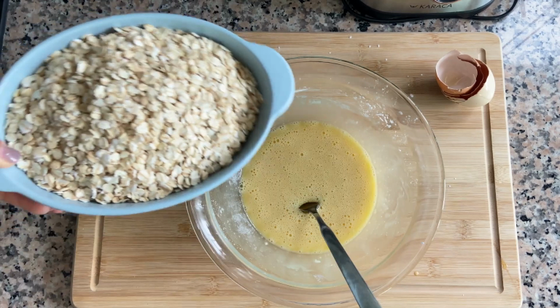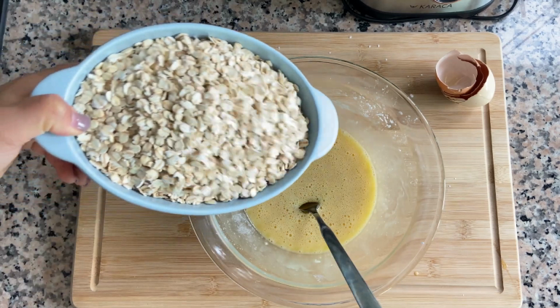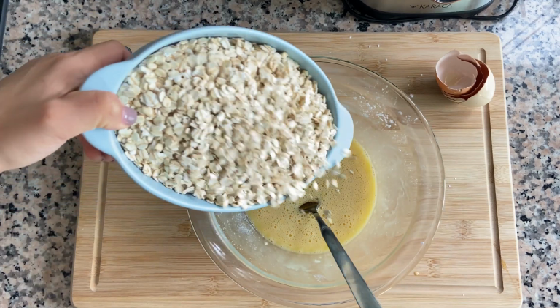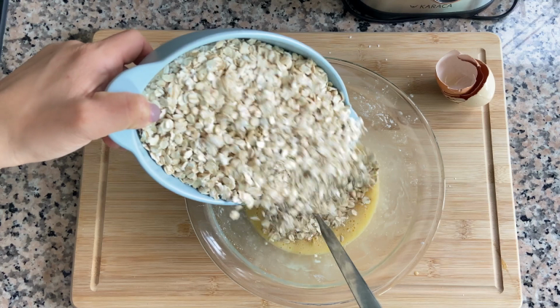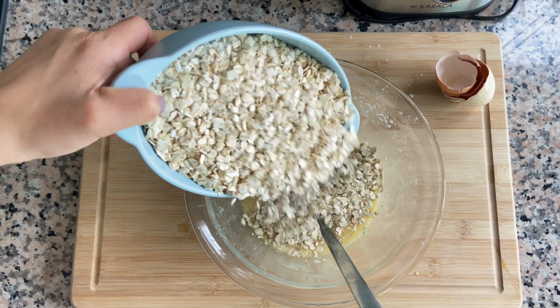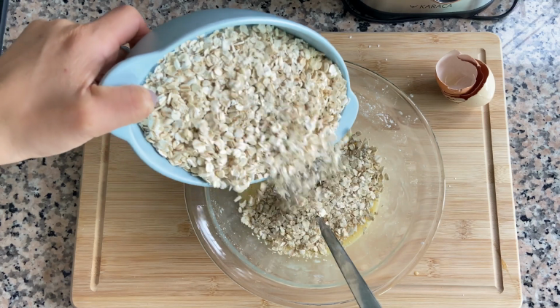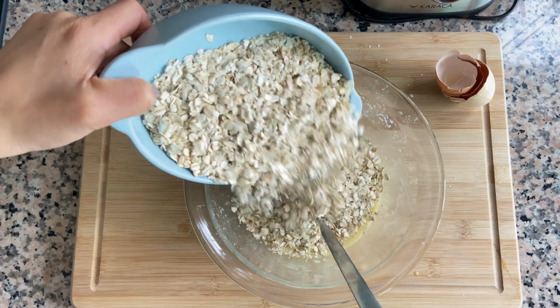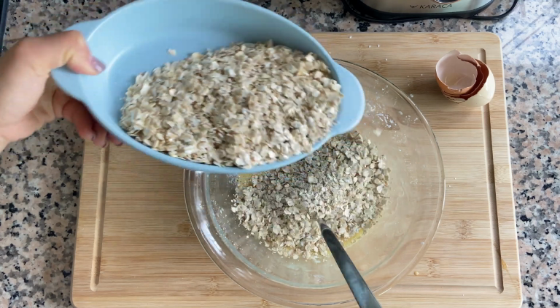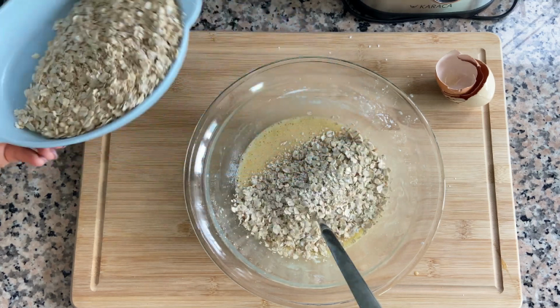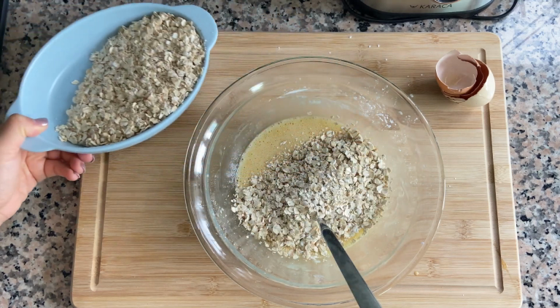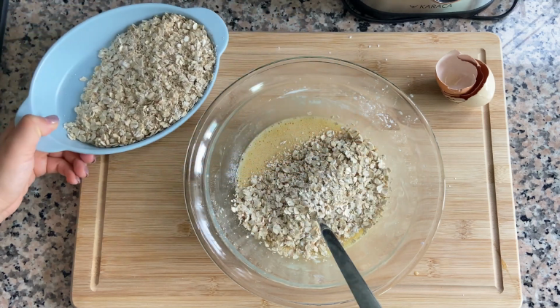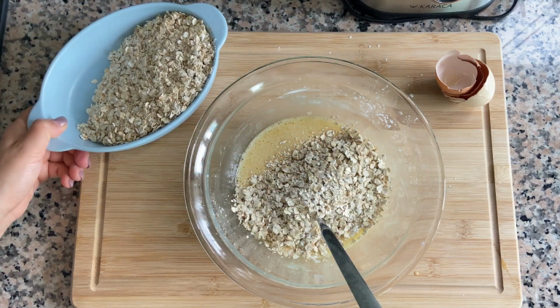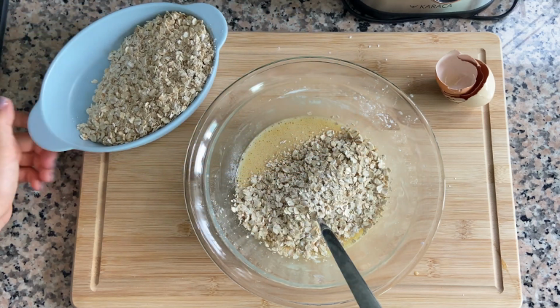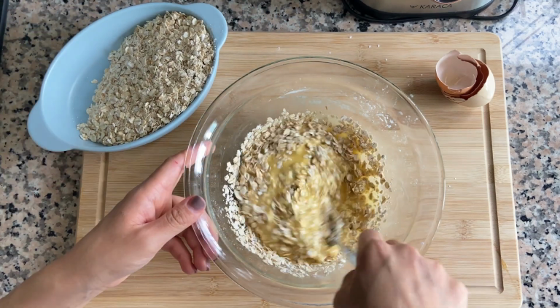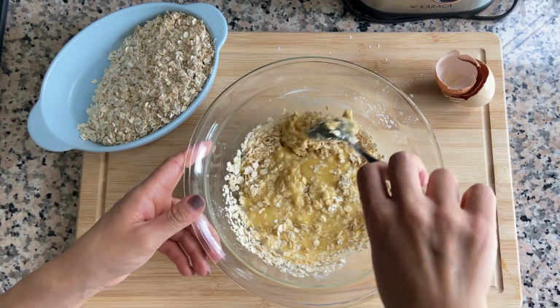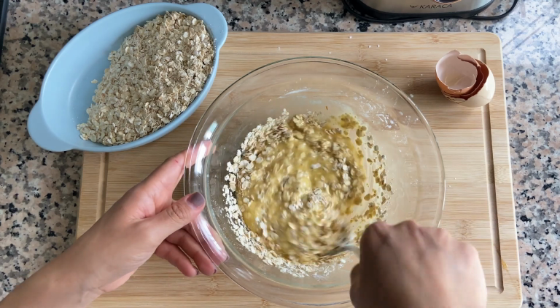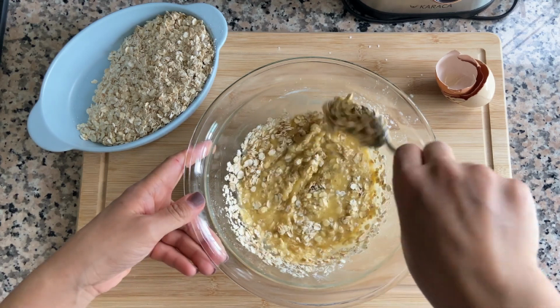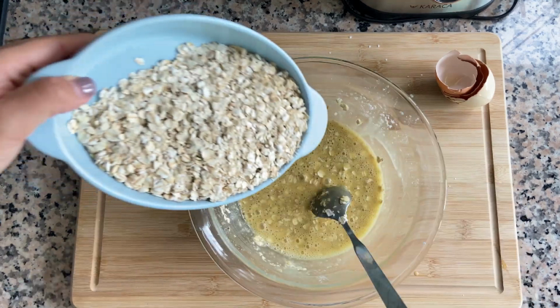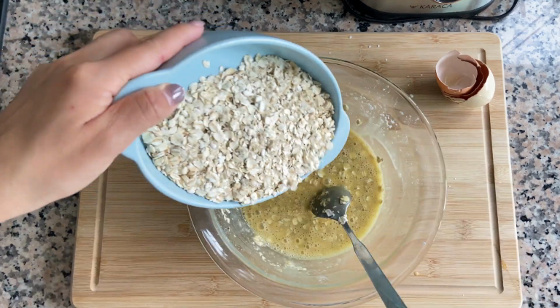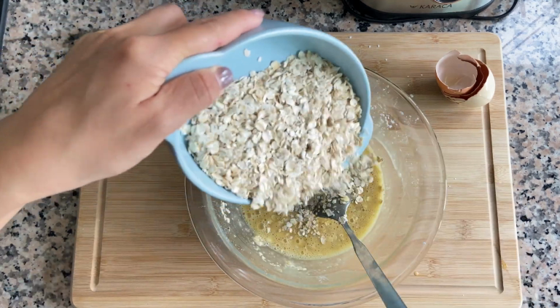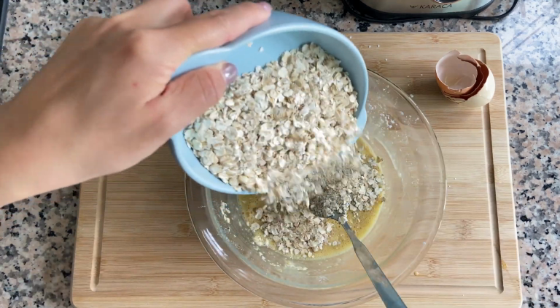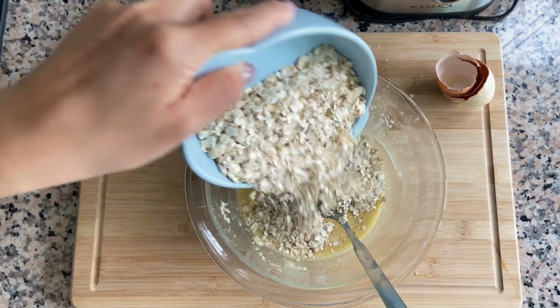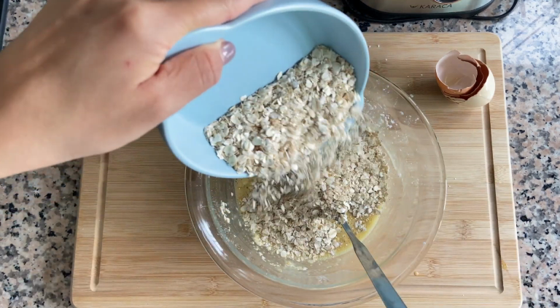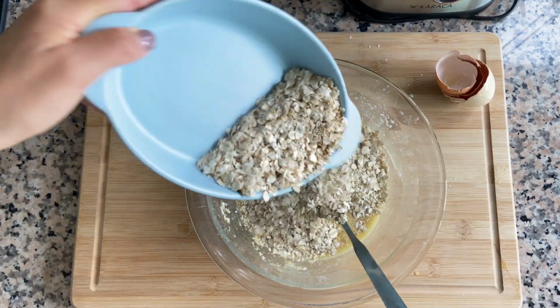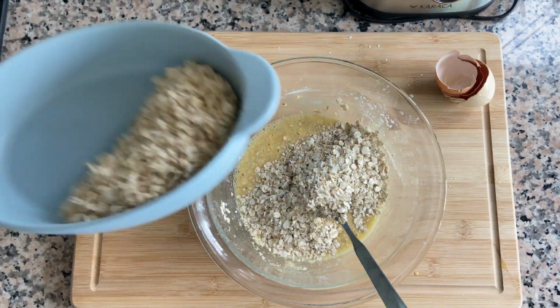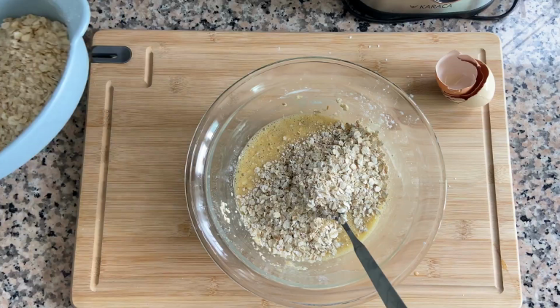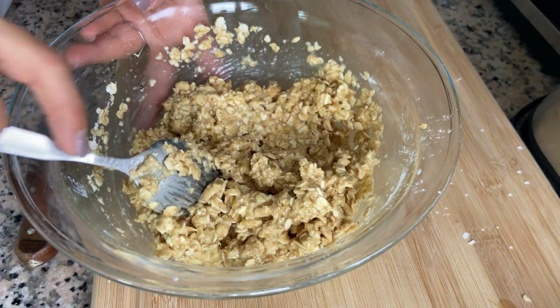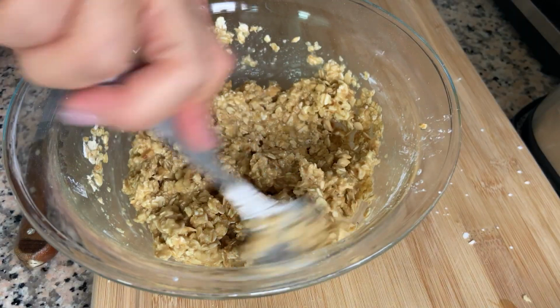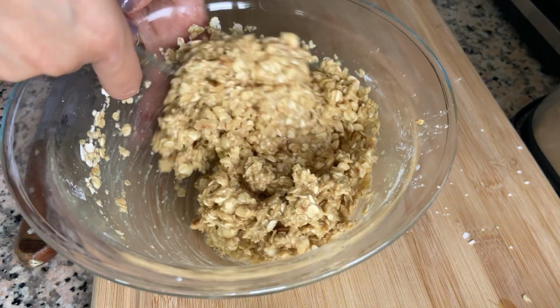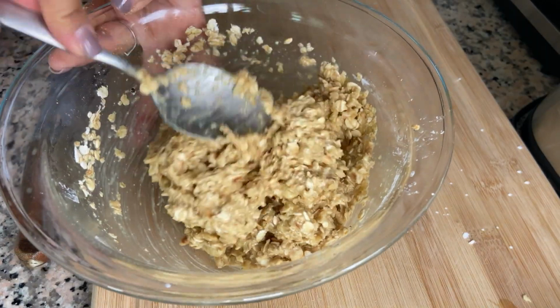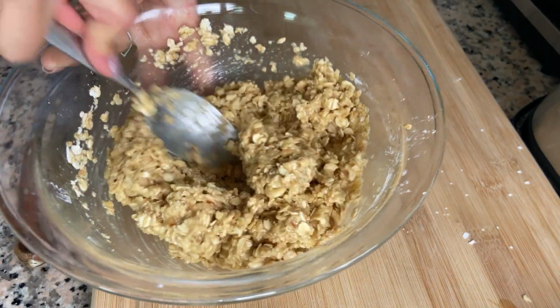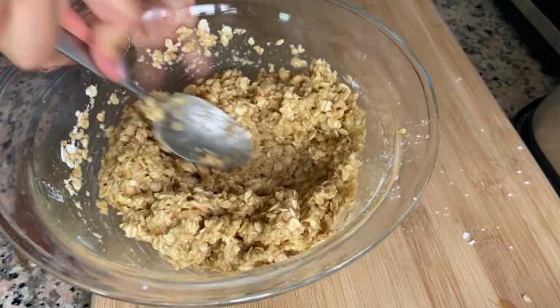Next add one third of the oatmeal. Mix it again and add the other one third. We are adding oatmeal partially because we want to have the right texture of our dough.